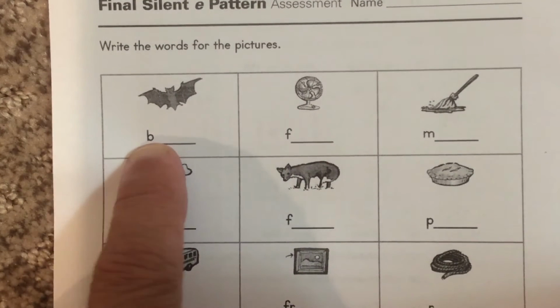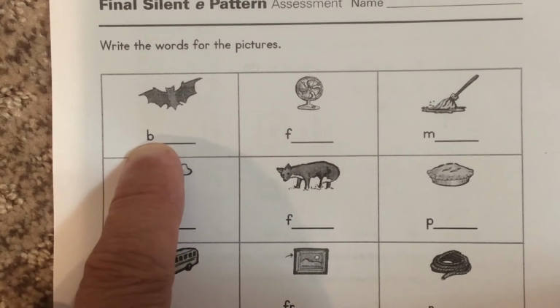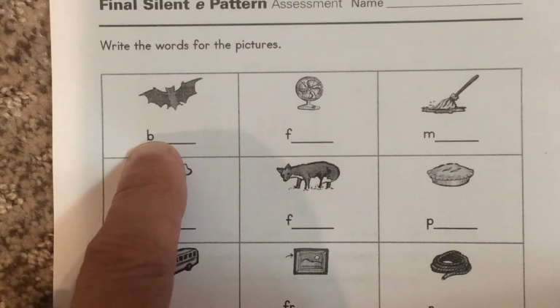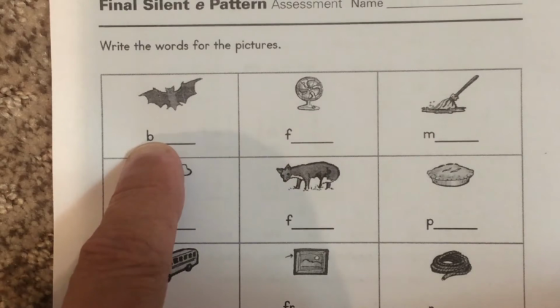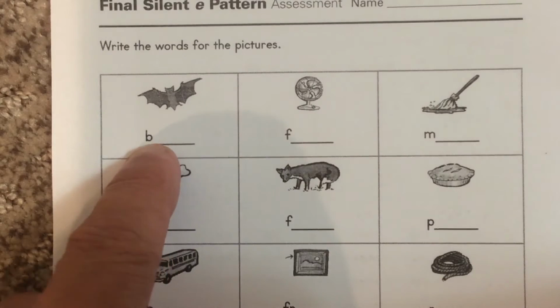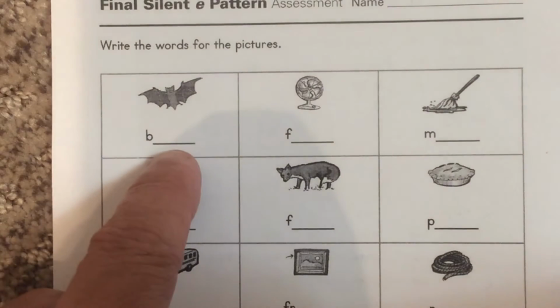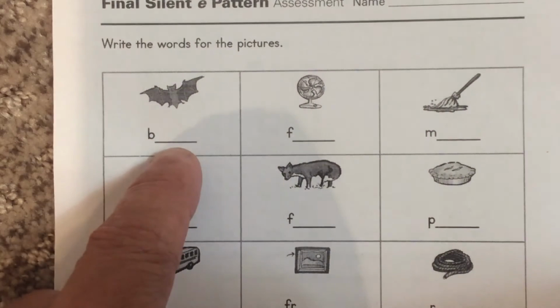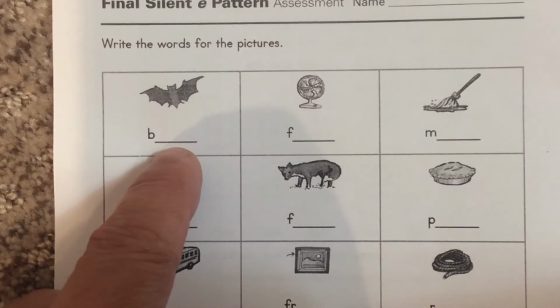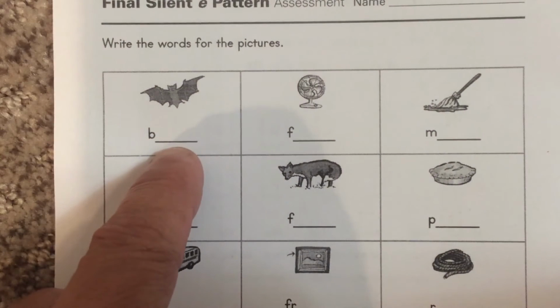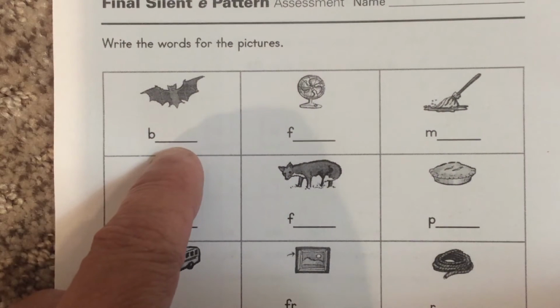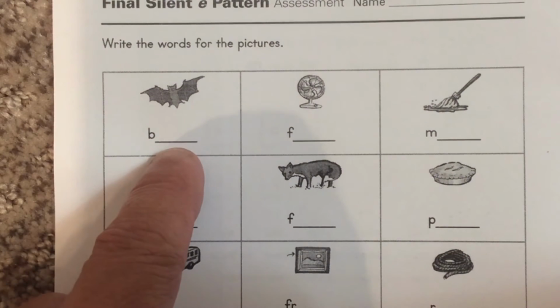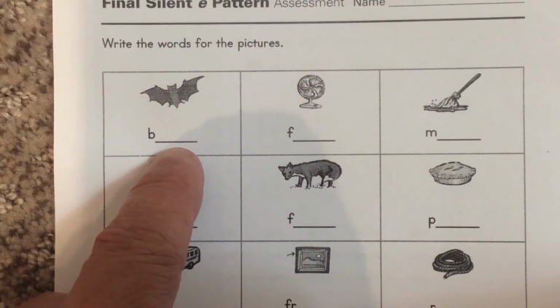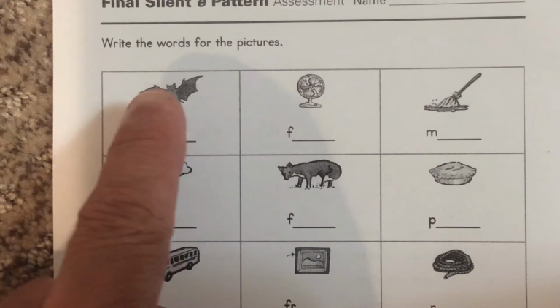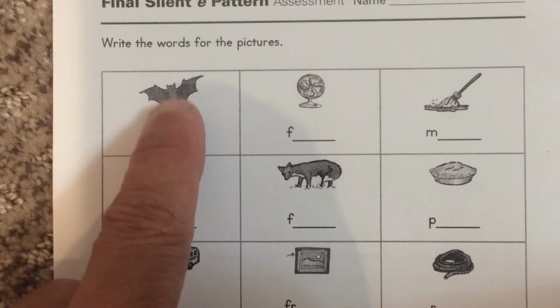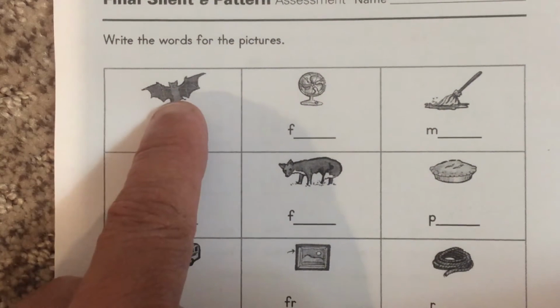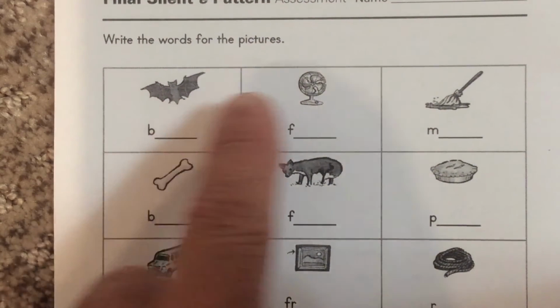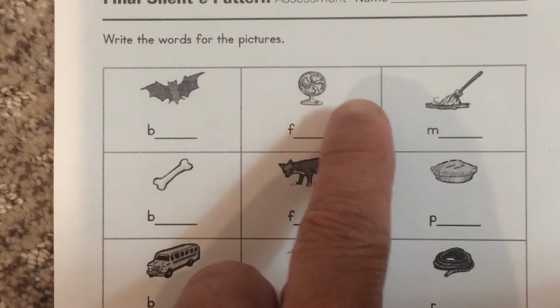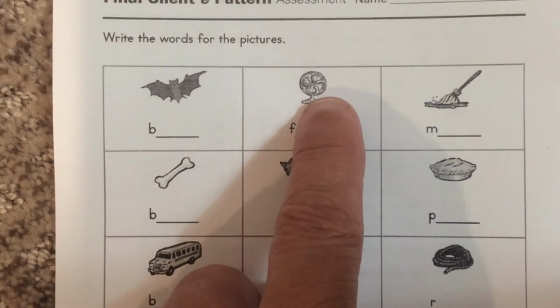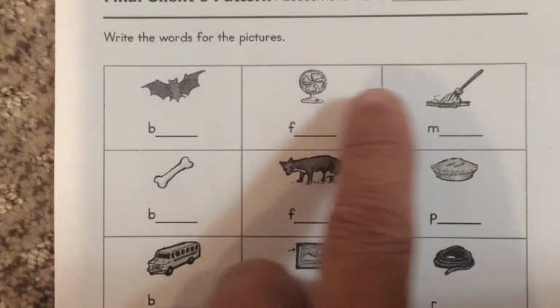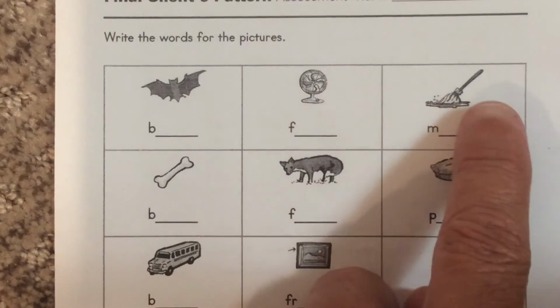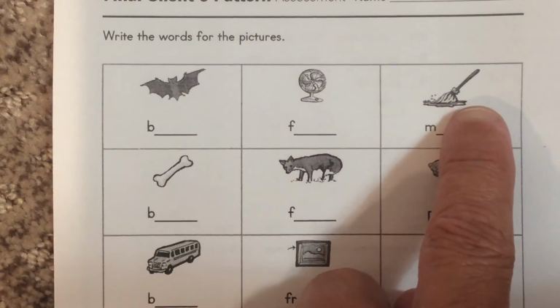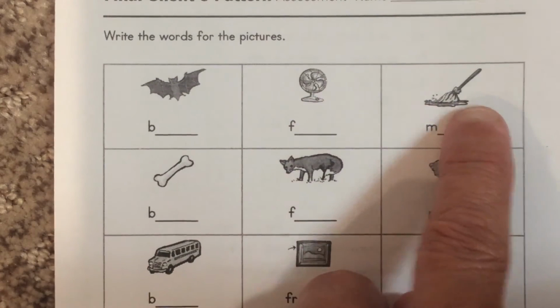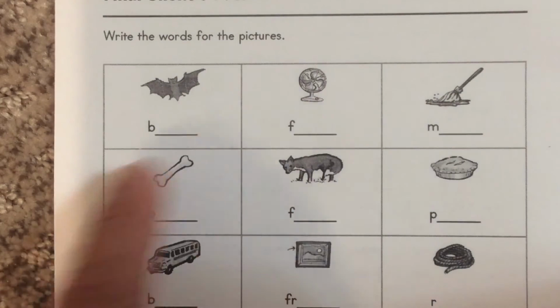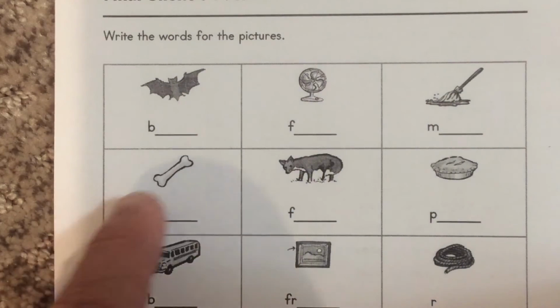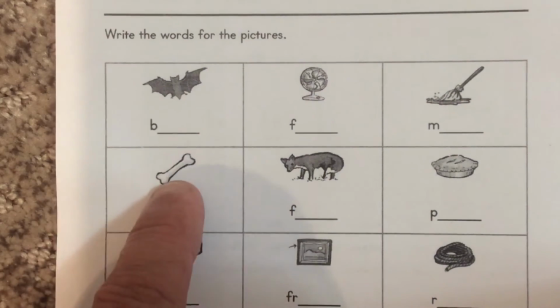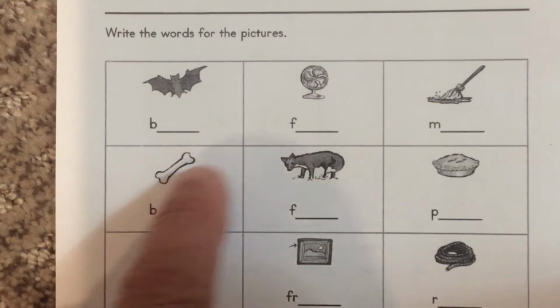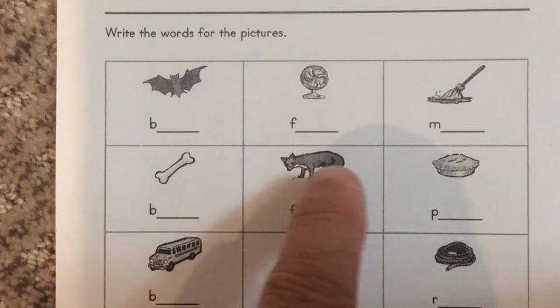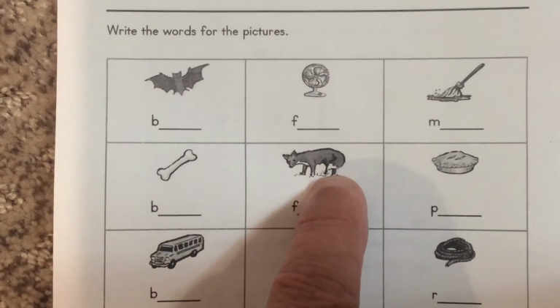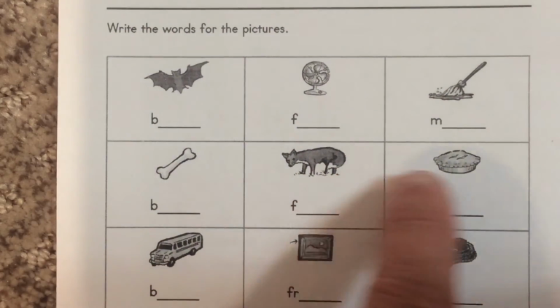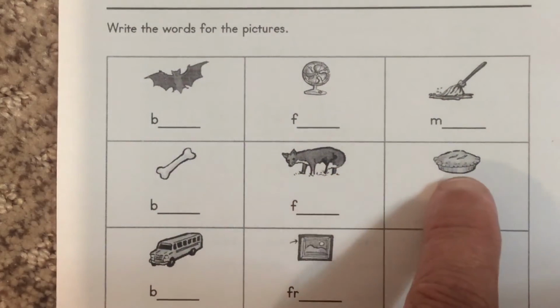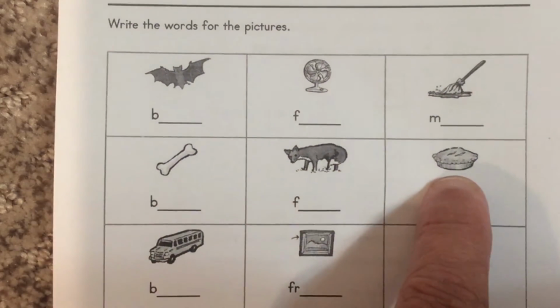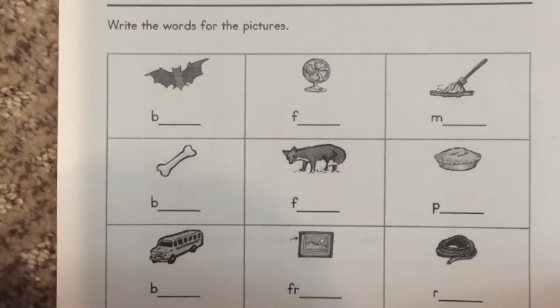Tutors are going to check to make sure that you spell them correctly, that you can write these. That's a bat. That's a fan. That's a mop. That's a bone, a fox and a pie.